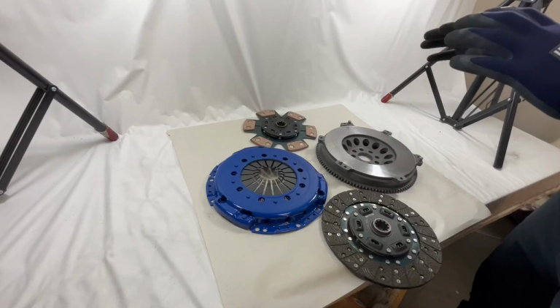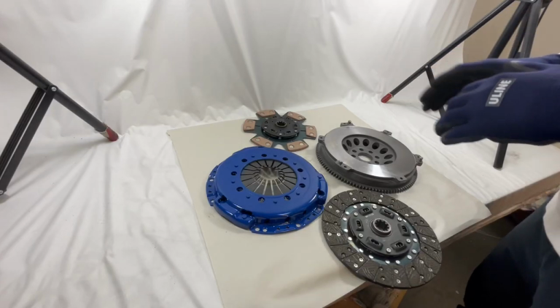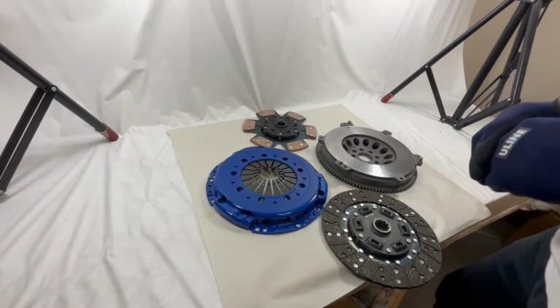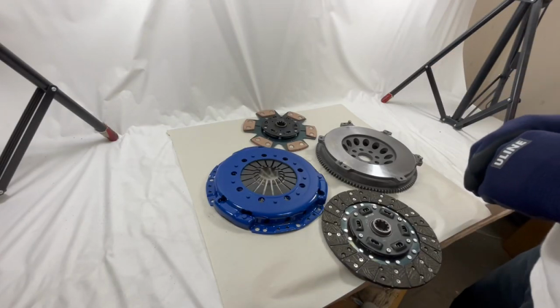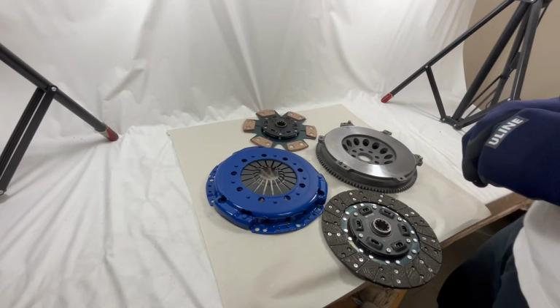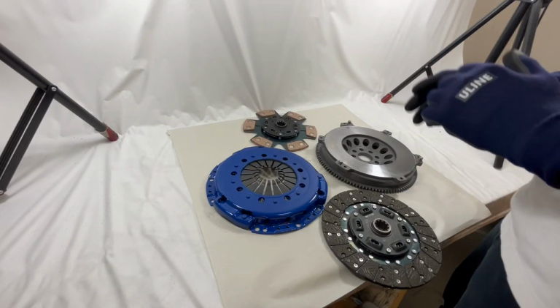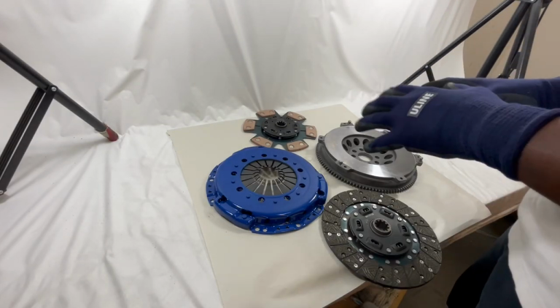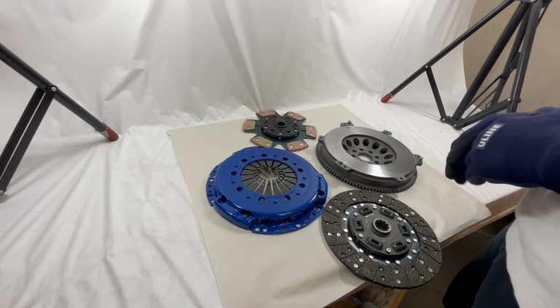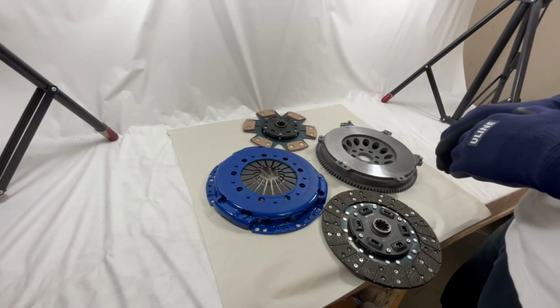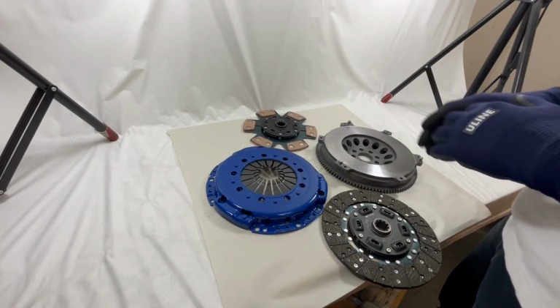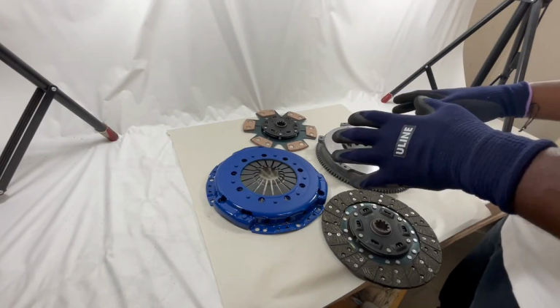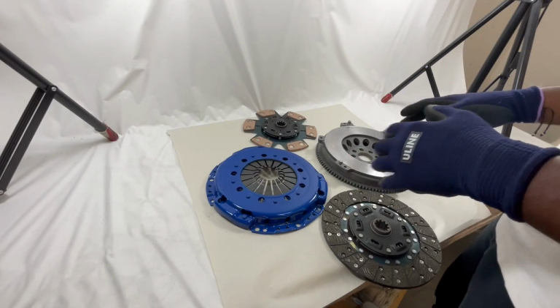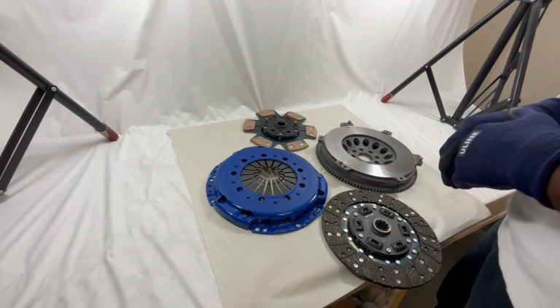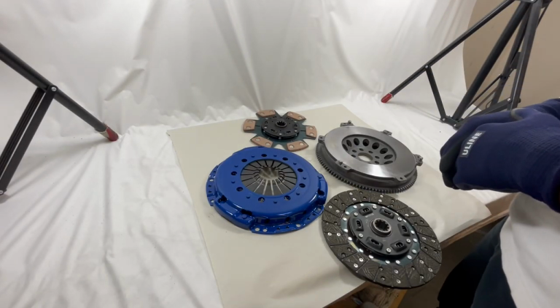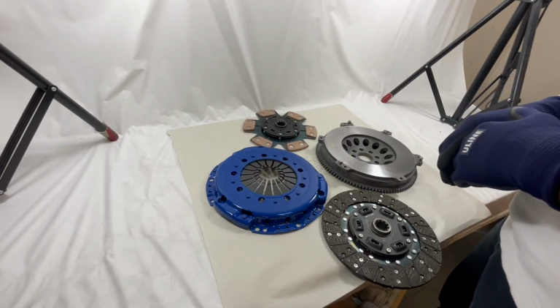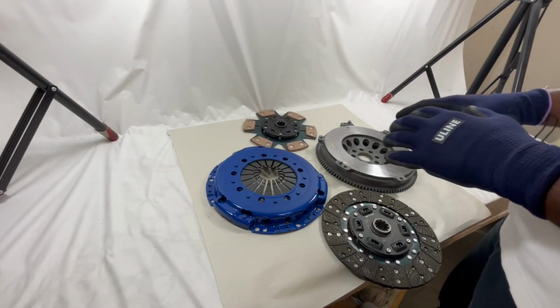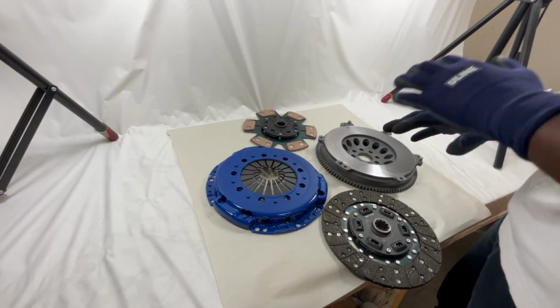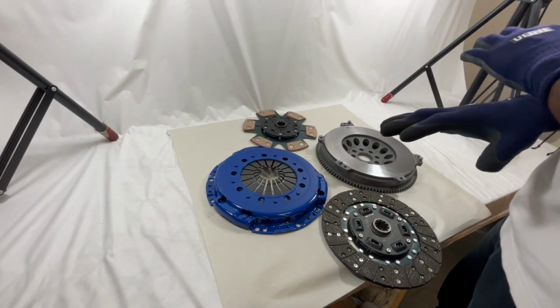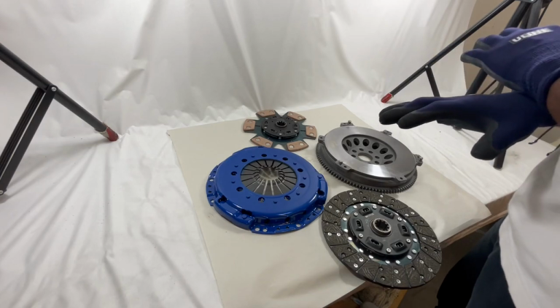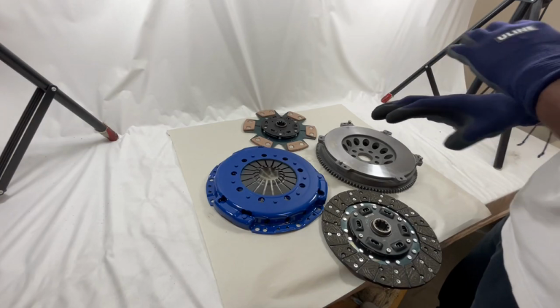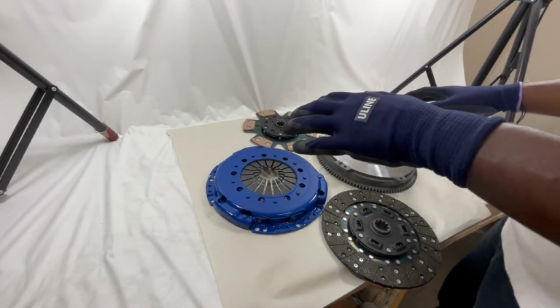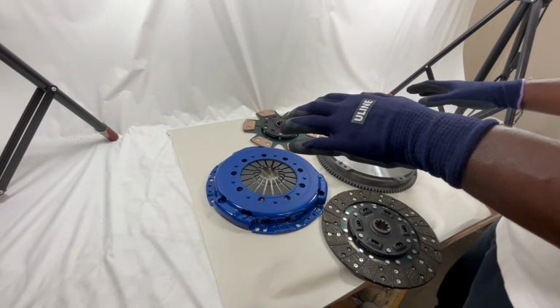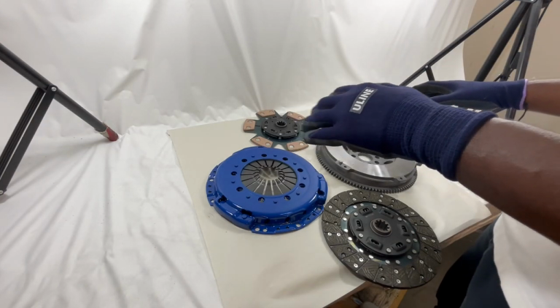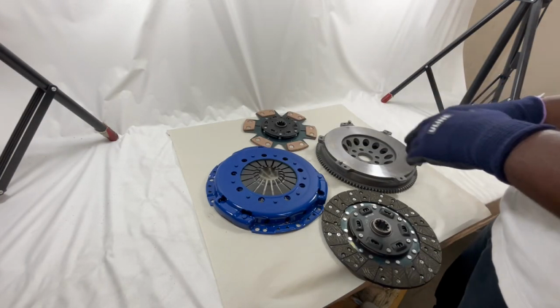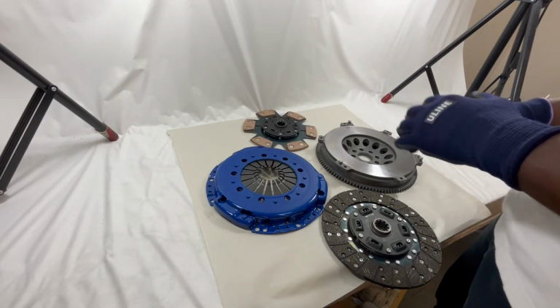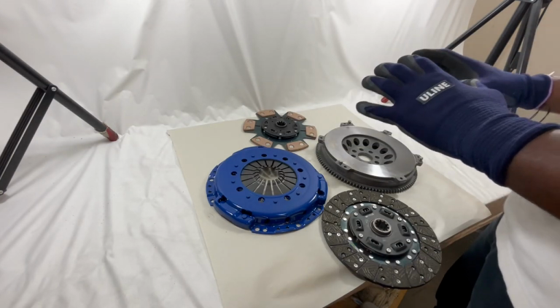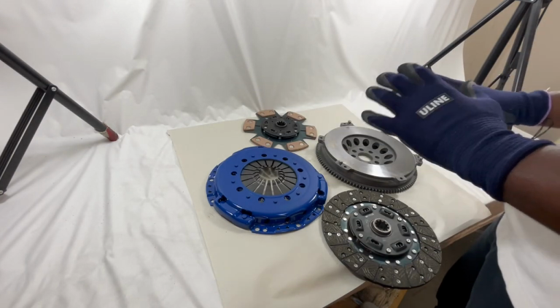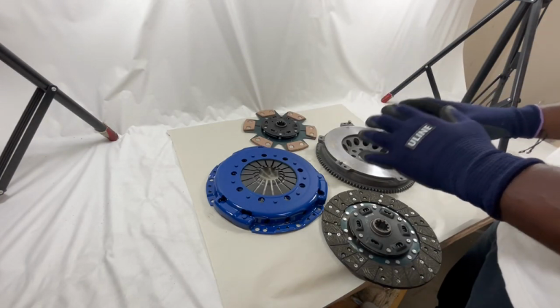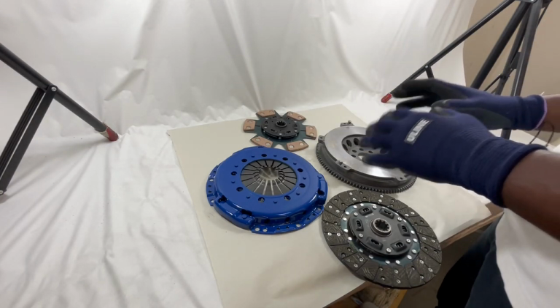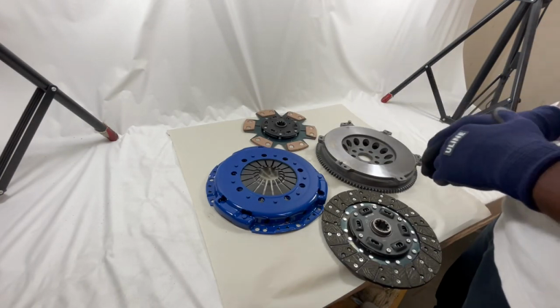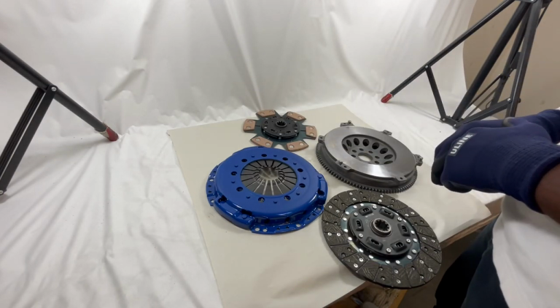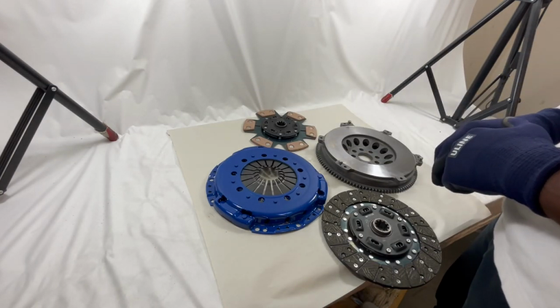Hey guys, this is Jay back with you guys again from GritForce. I'm bringing to you guys one of our bread and butter kits. We sell this kit like milk and honey — it's one of the most amazing kits we sell.